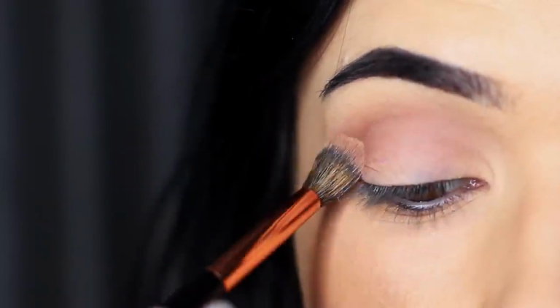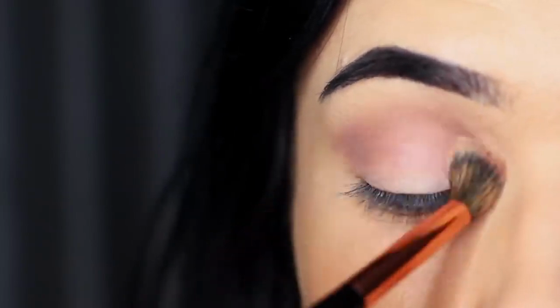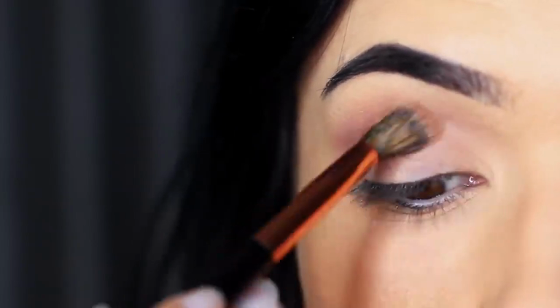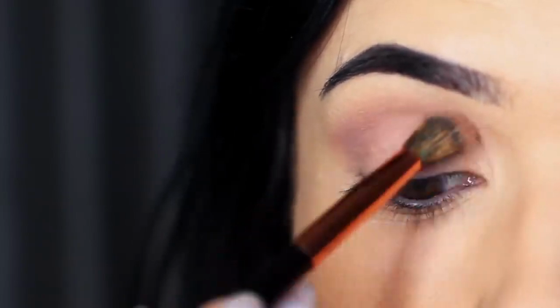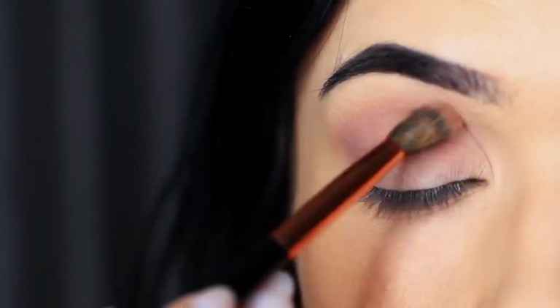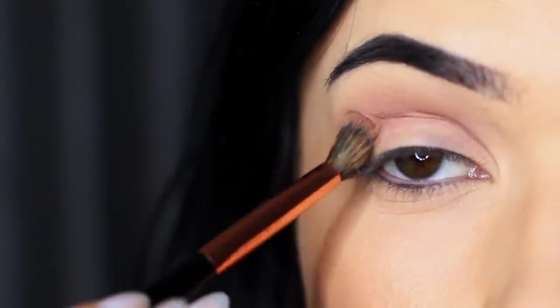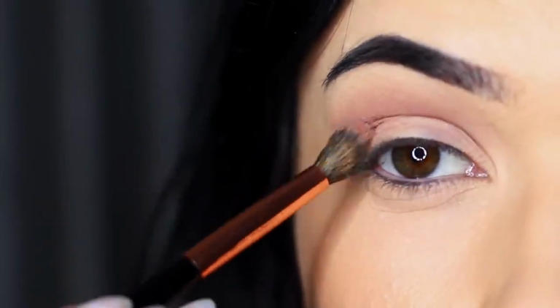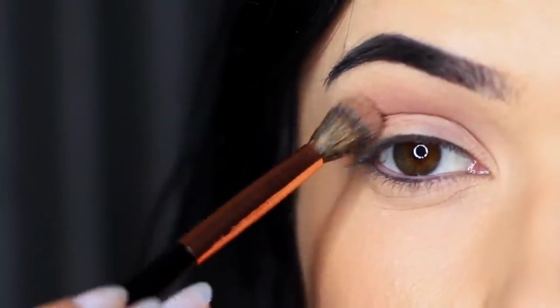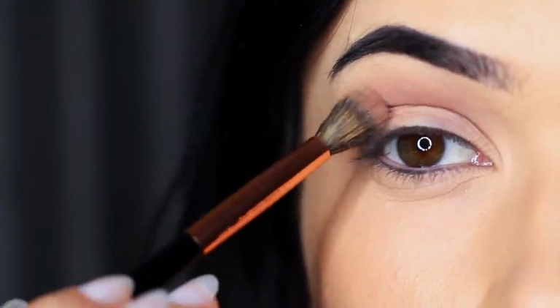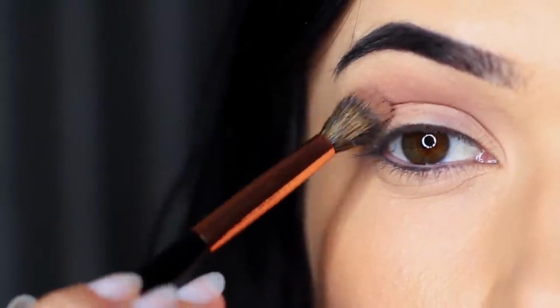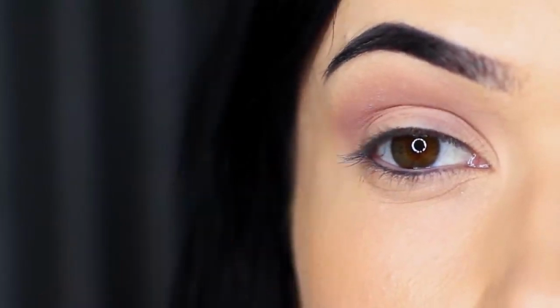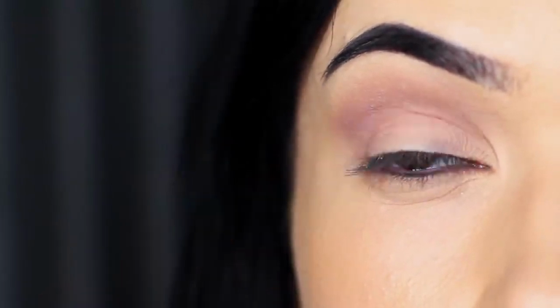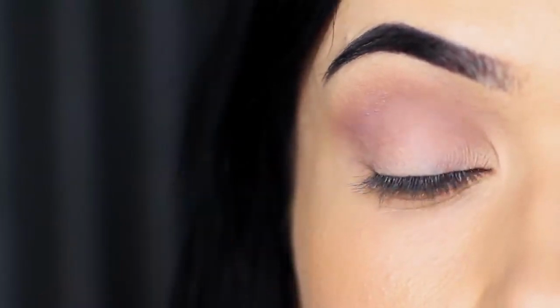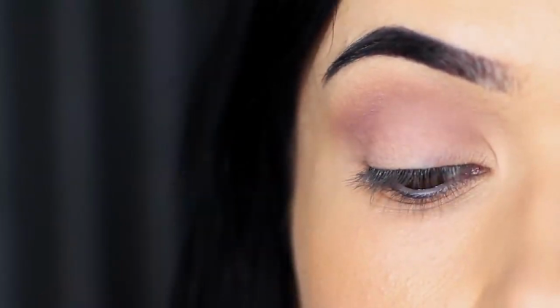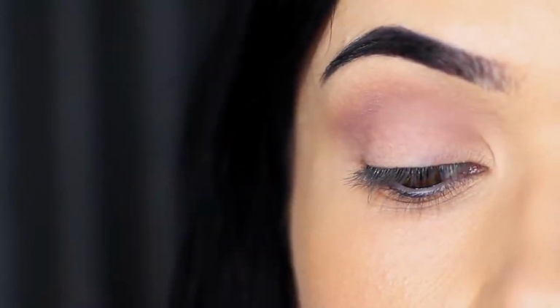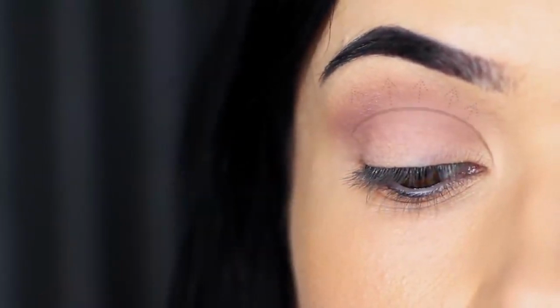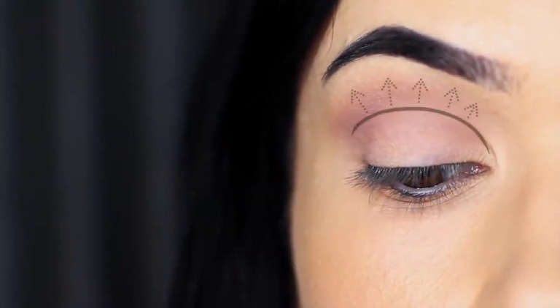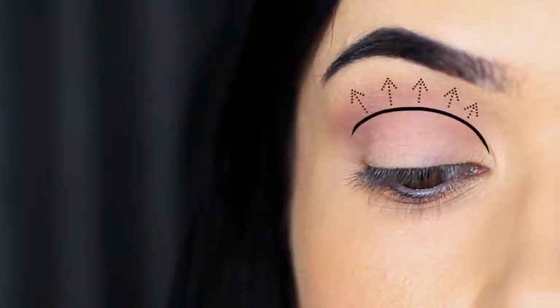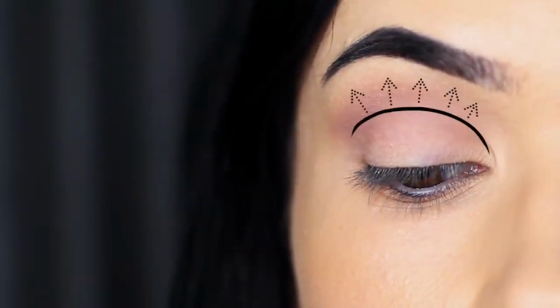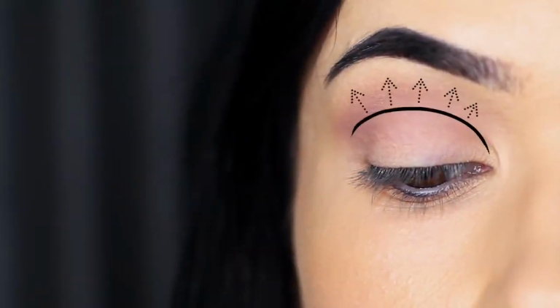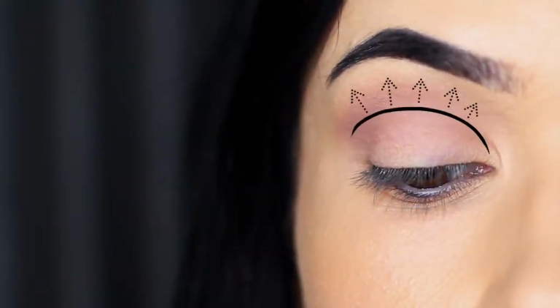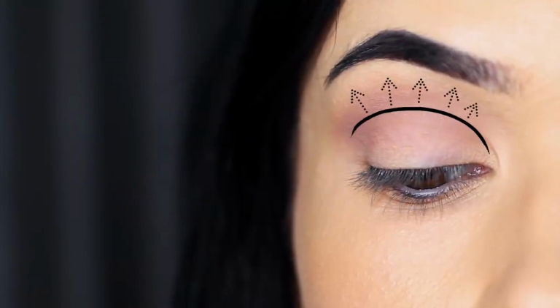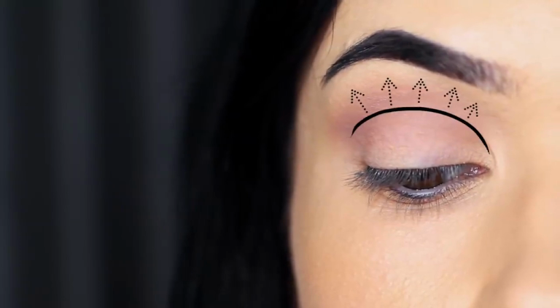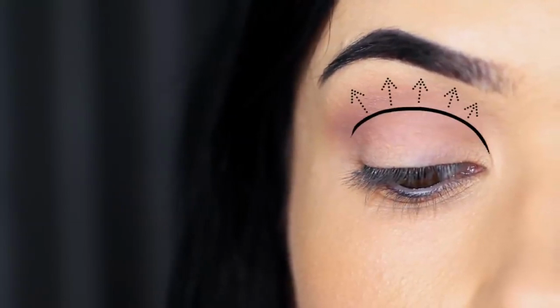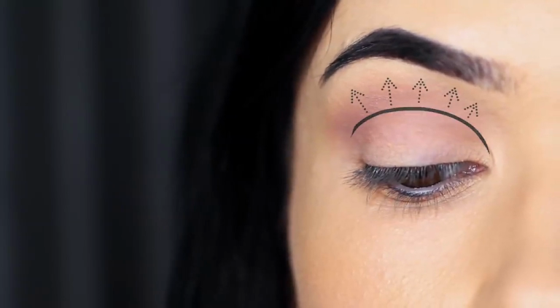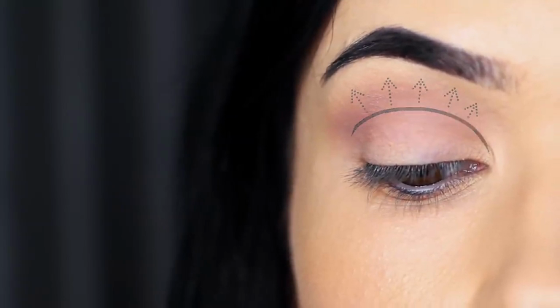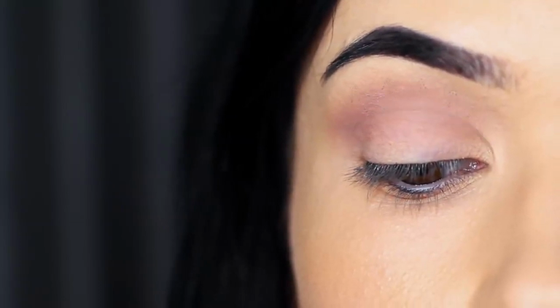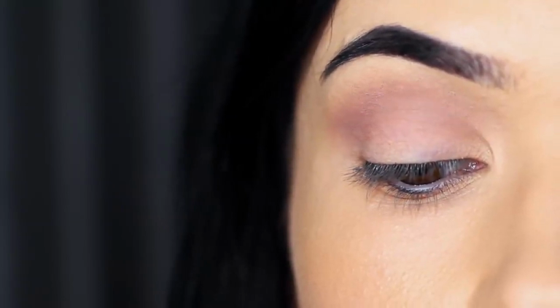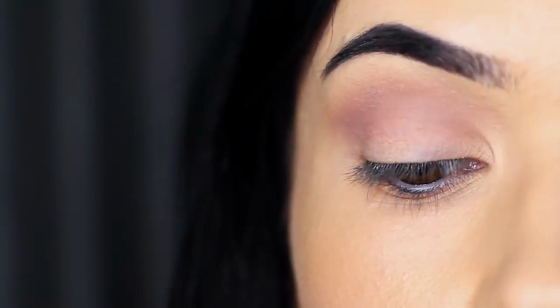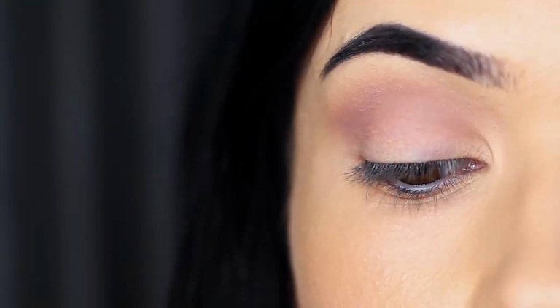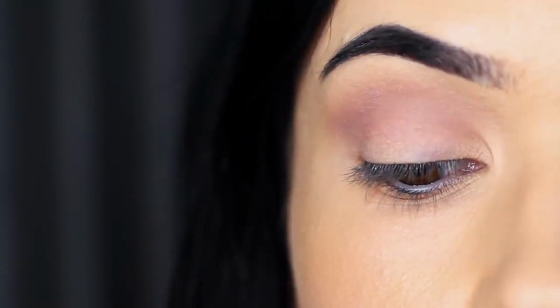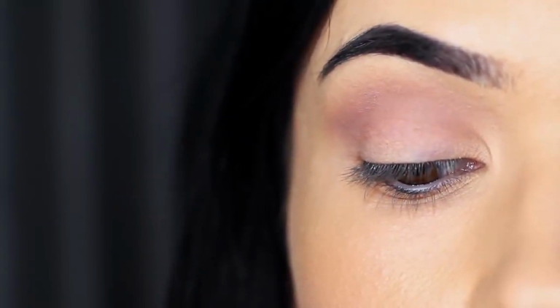The crease area is where the lid creases into the eye shape, but it actually refers to anything above that point, stopping underneath the brow. You want it to be nice and soft and blended — that's why you use a blending brush.